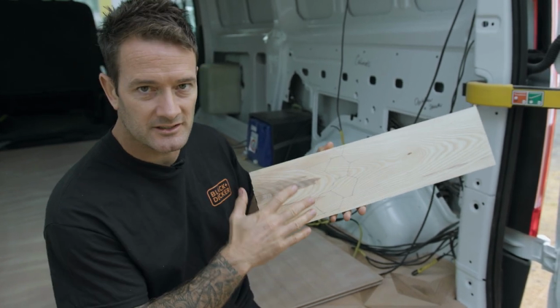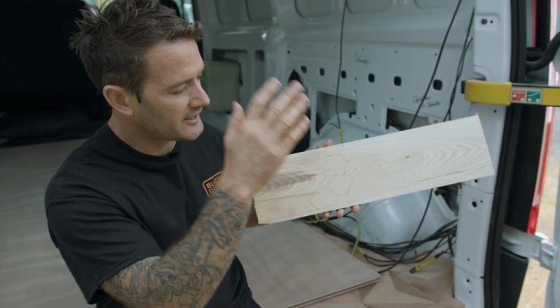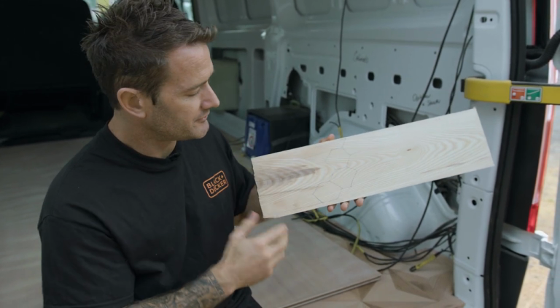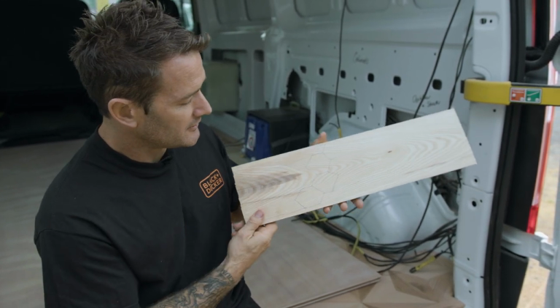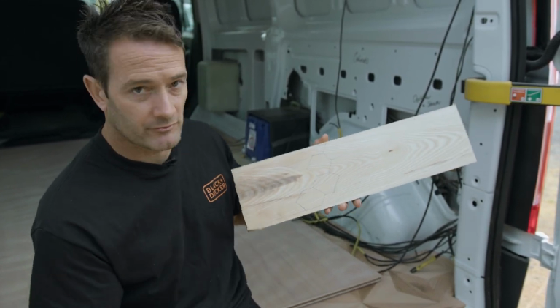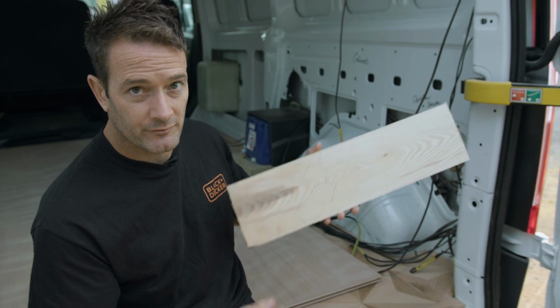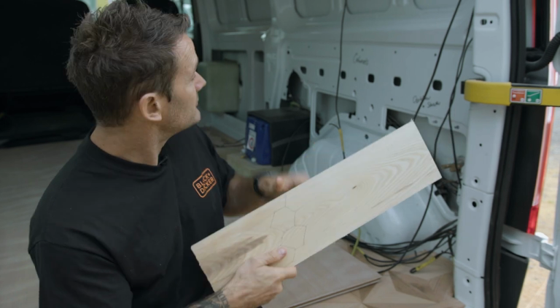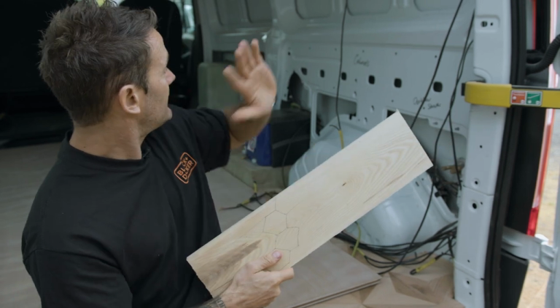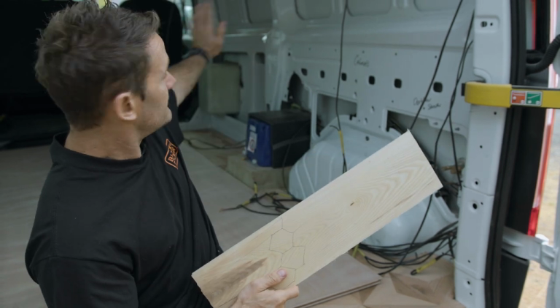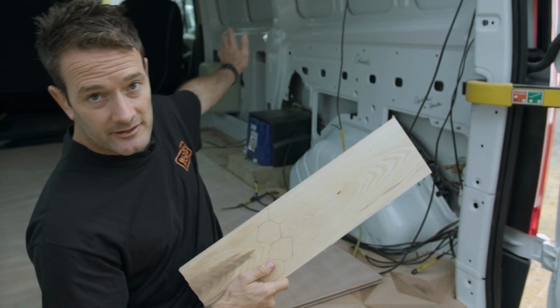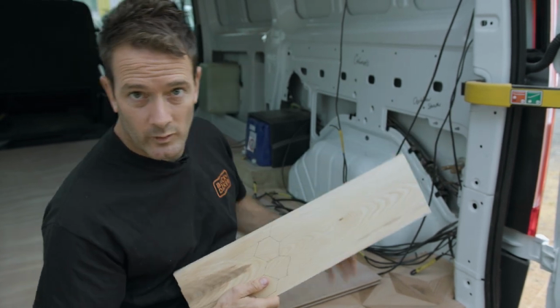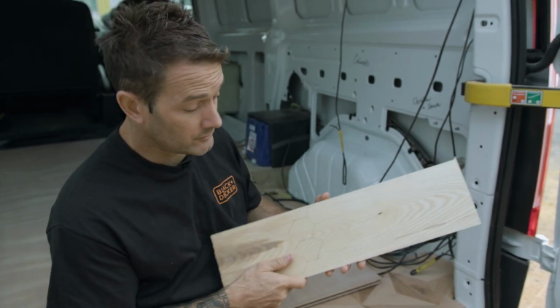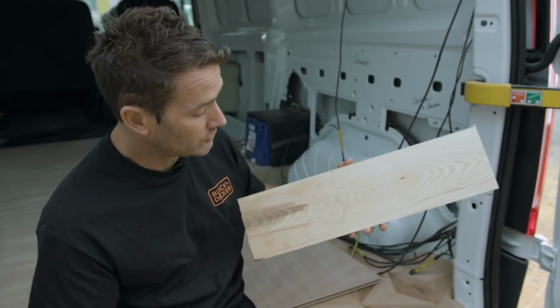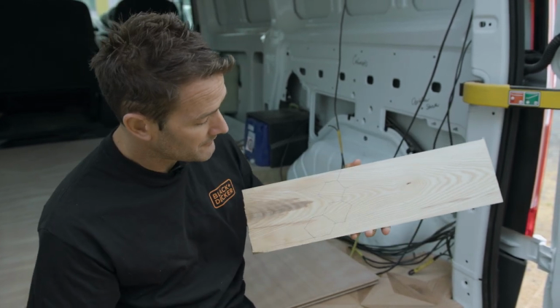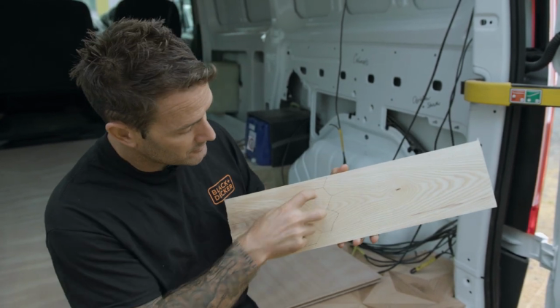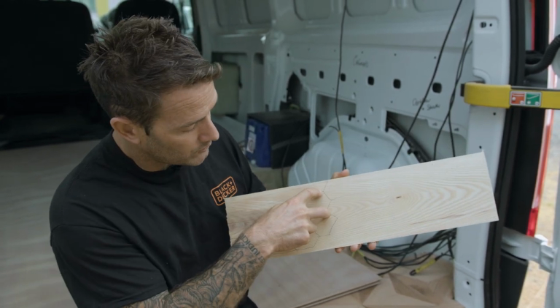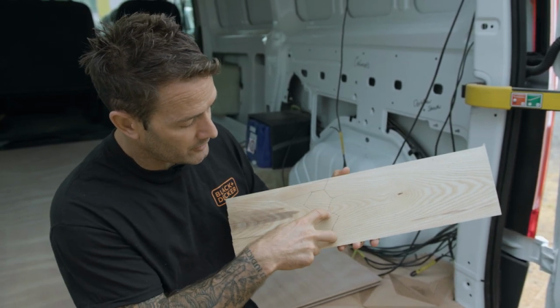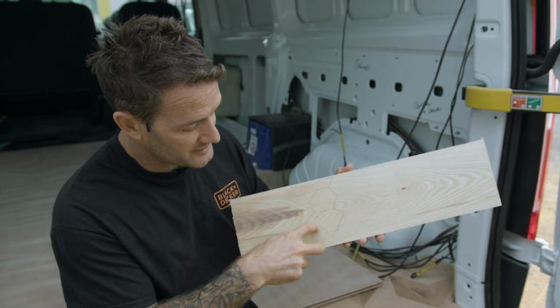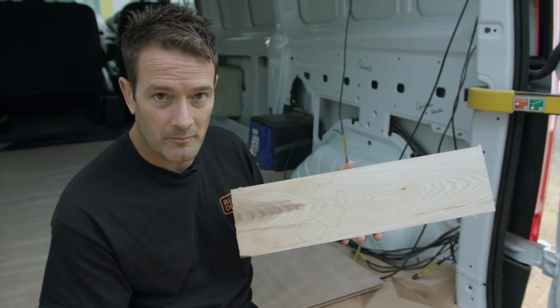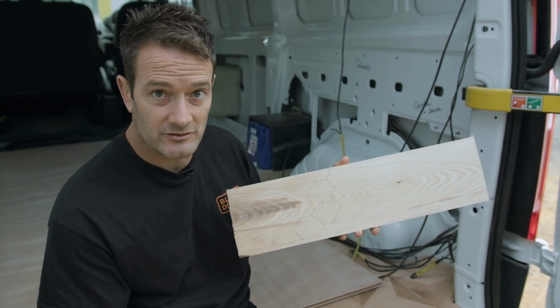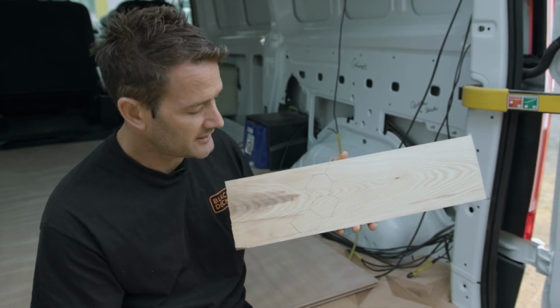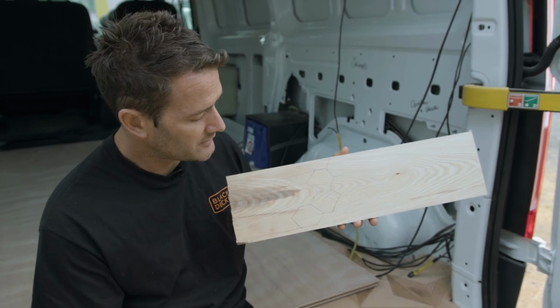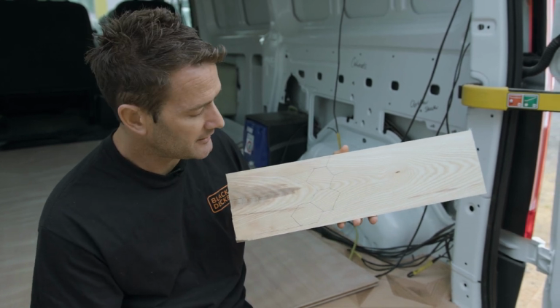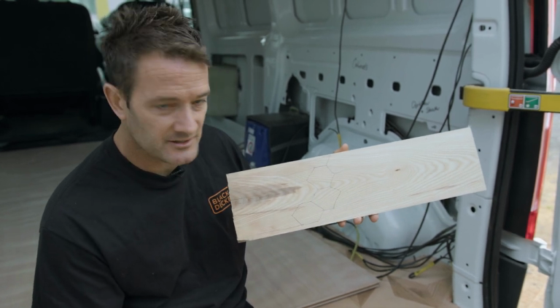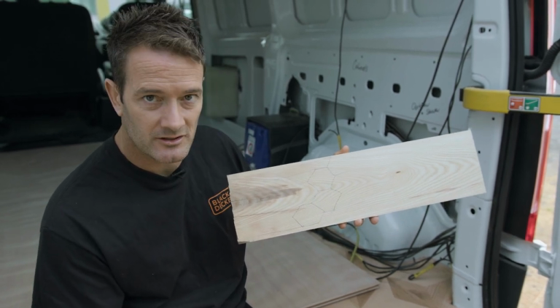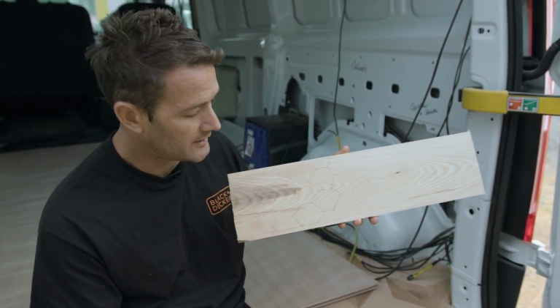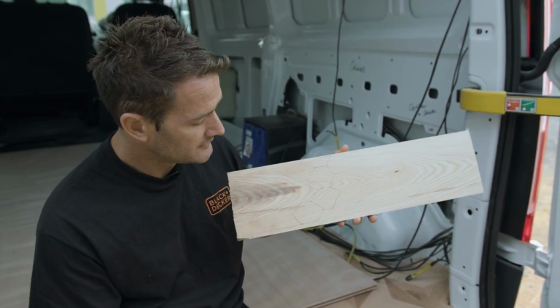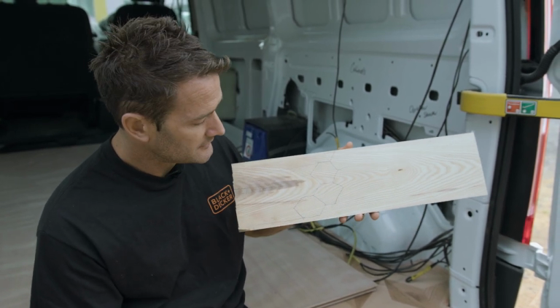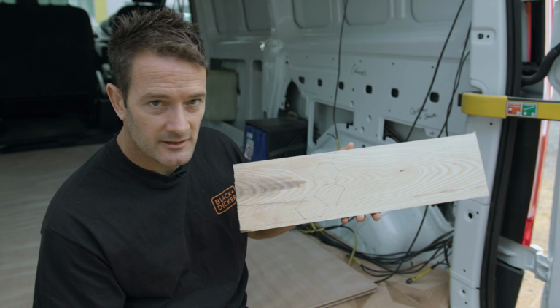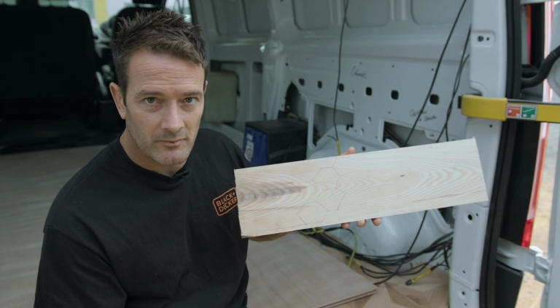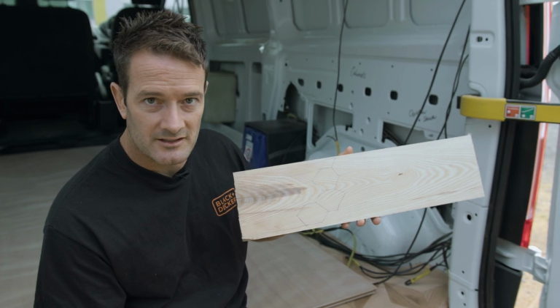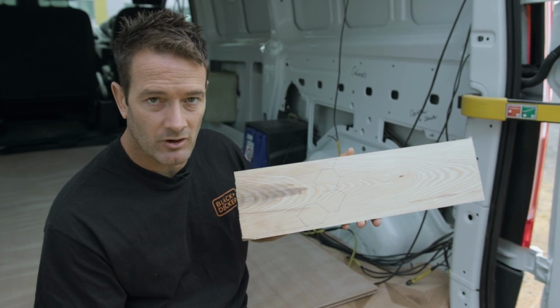We want the paneling to look really cool running all the way through, but we need to know the exact dimensions of the hexagon tiles so we can keep the paneling to the same size and have it all align properly. Let's head to the tile shop and see what they've got.